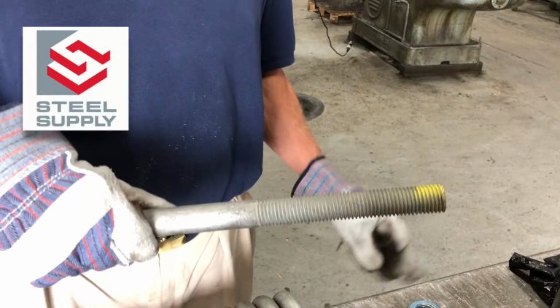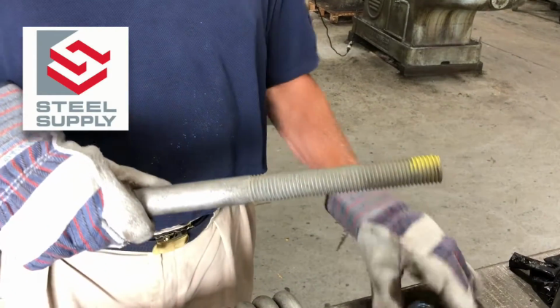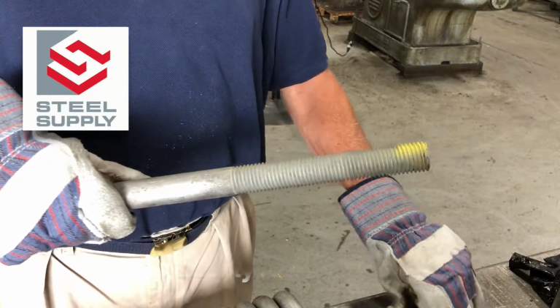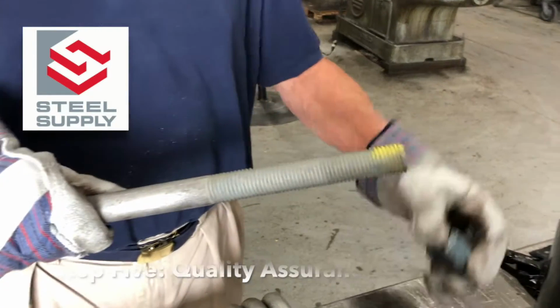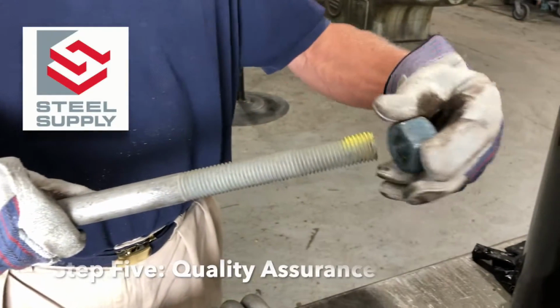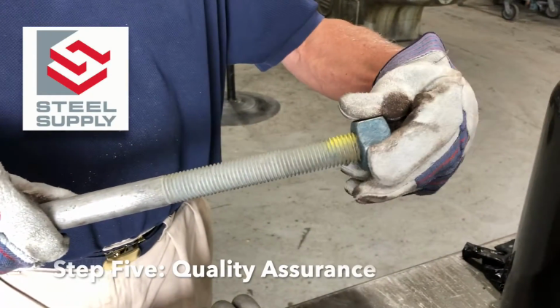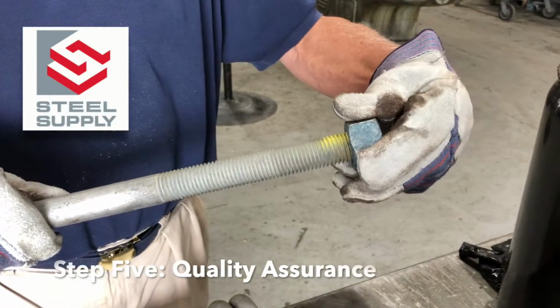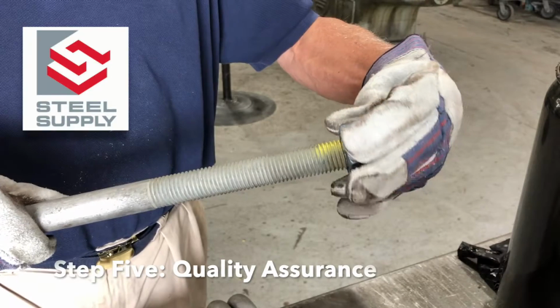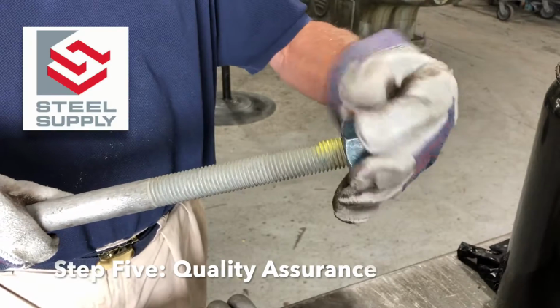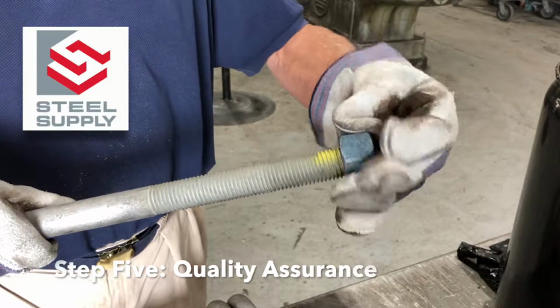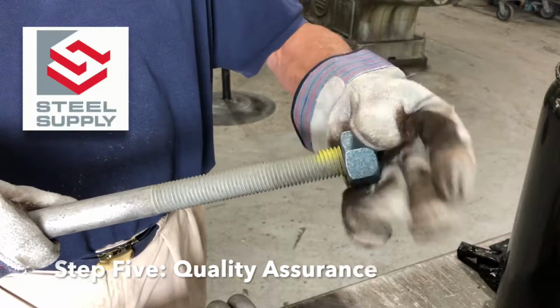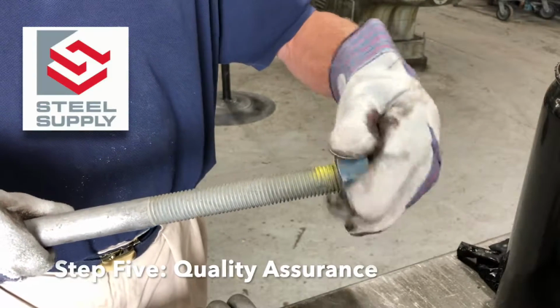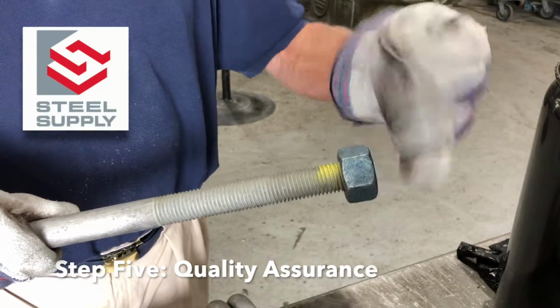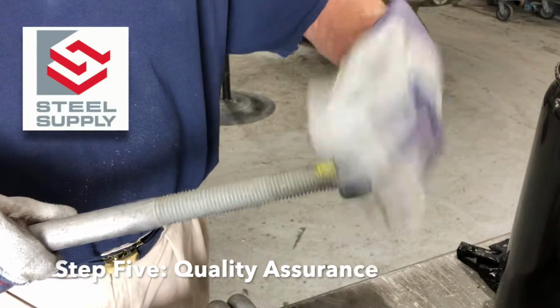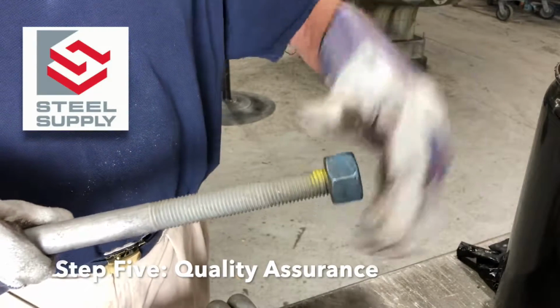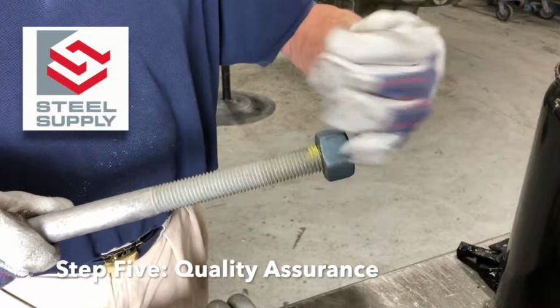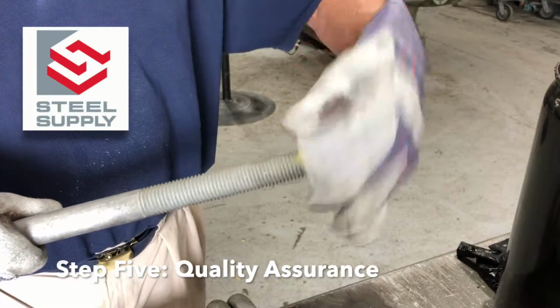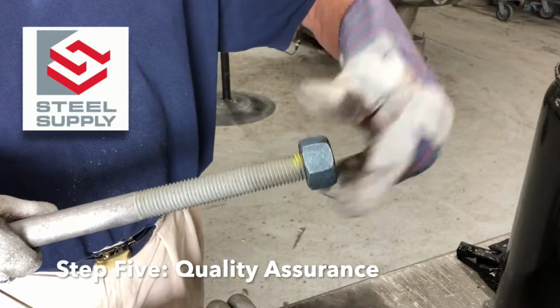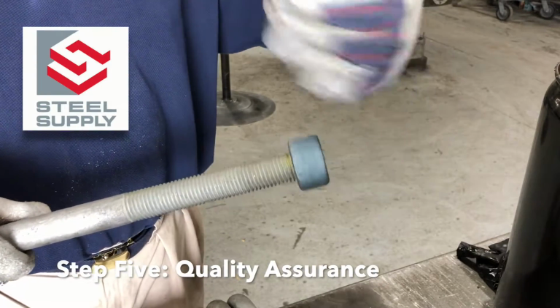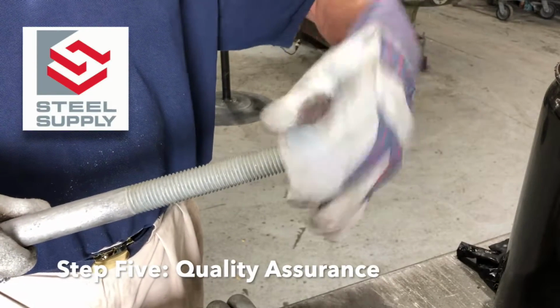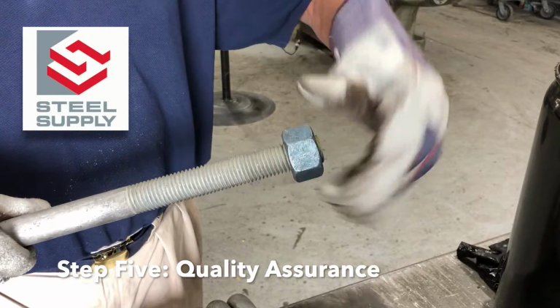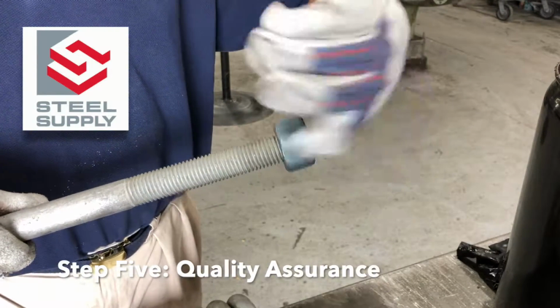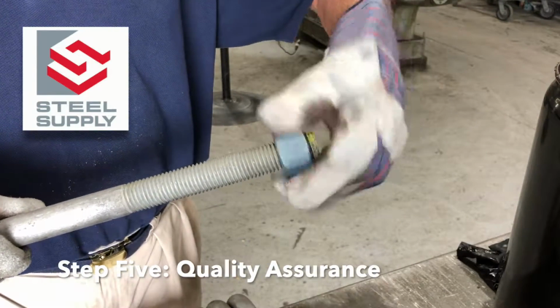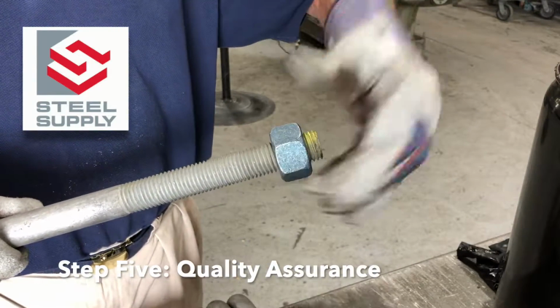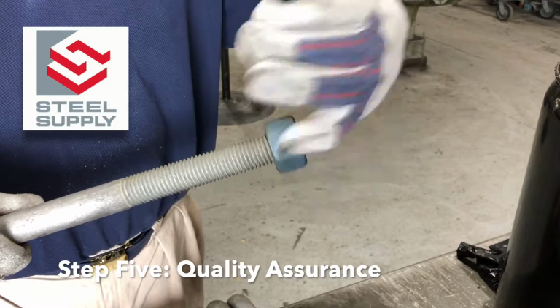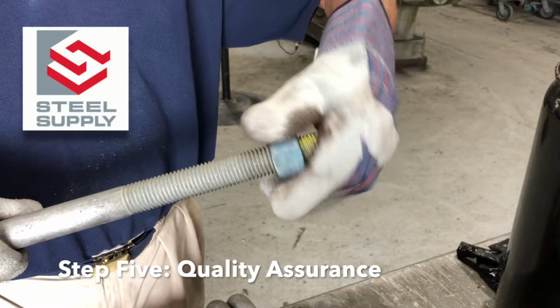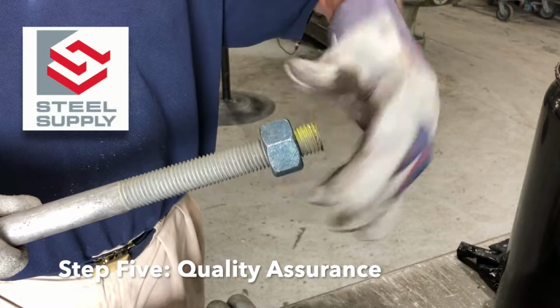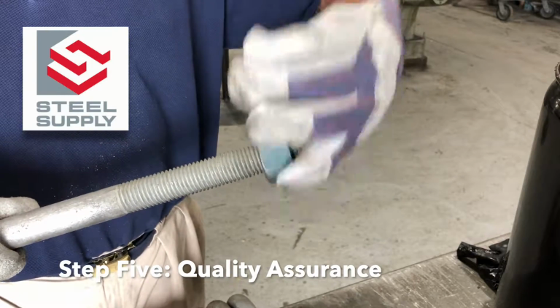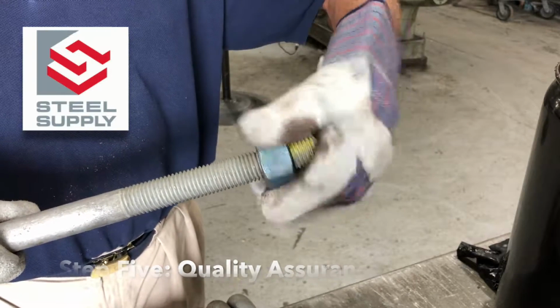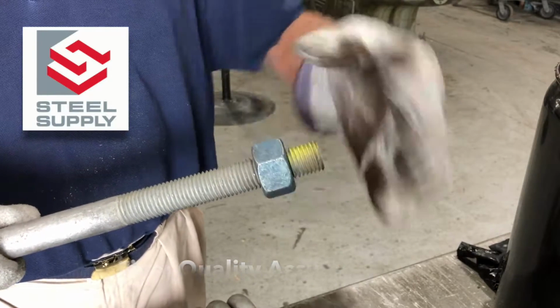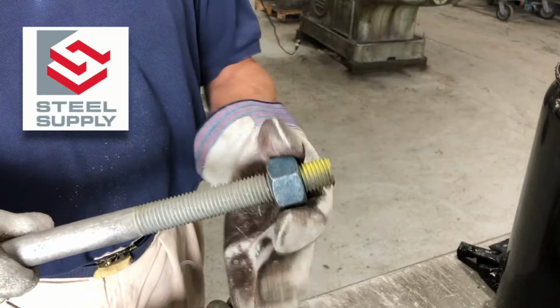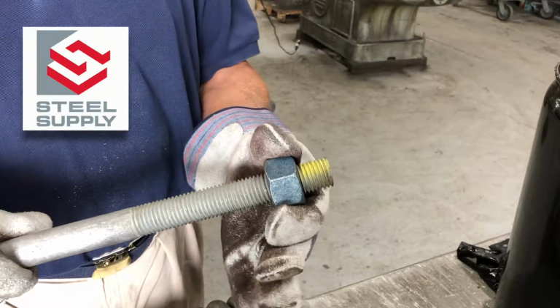Hot dip galvanizing increases the diameter of the bolt. Careful coordination between the thread pitch and zinc coating is required to assure the finished bolt threads correctly.